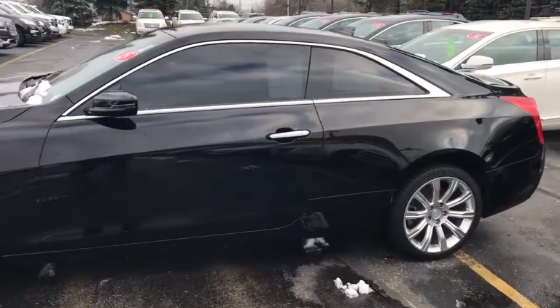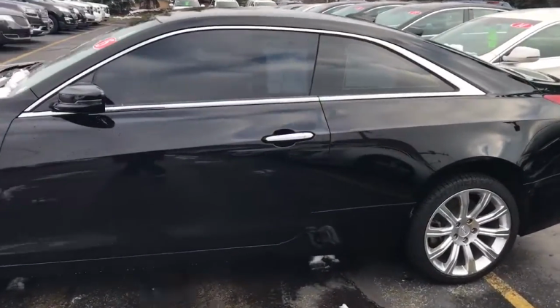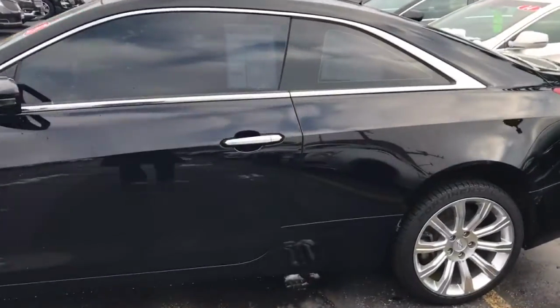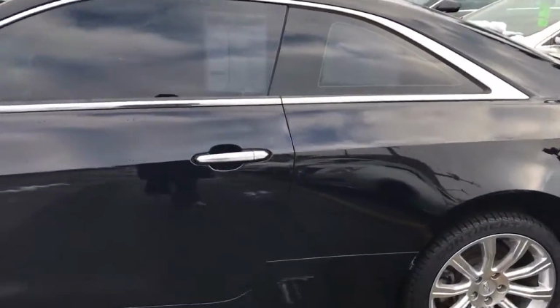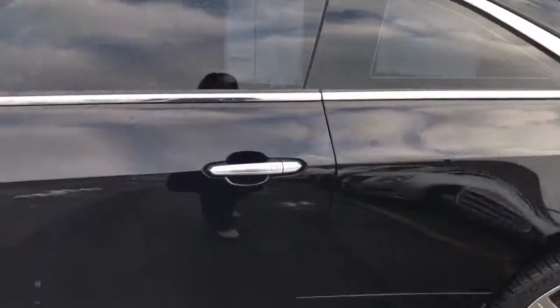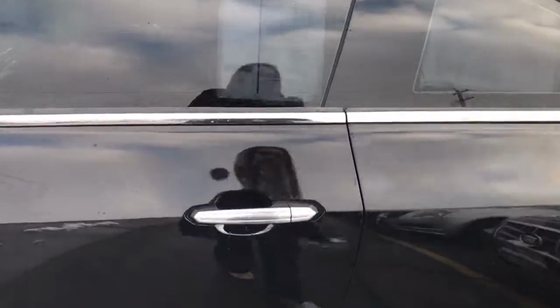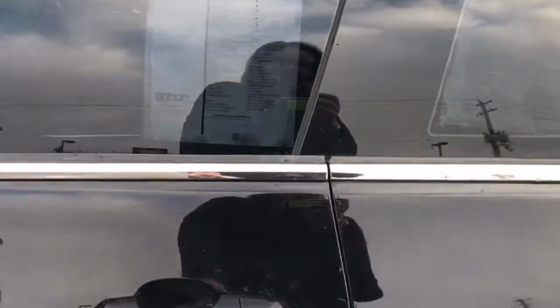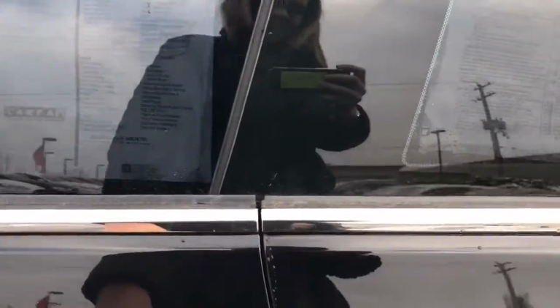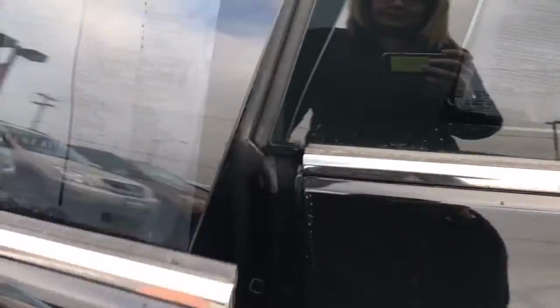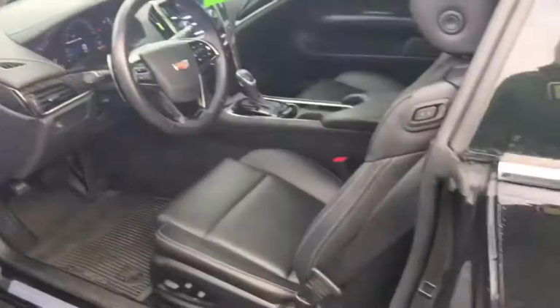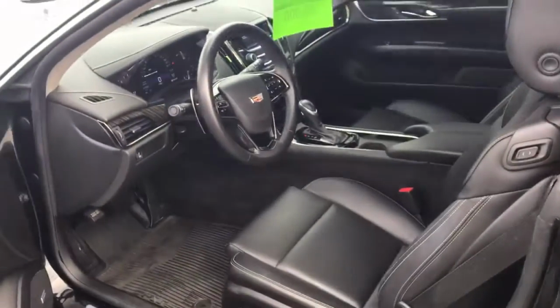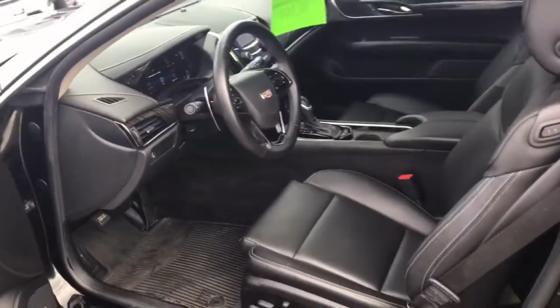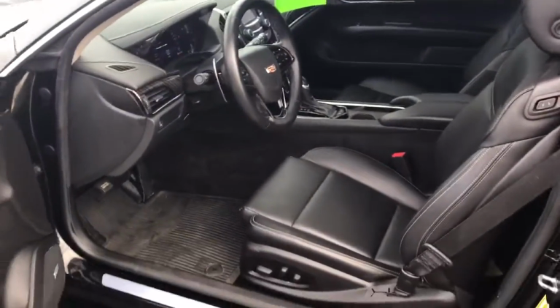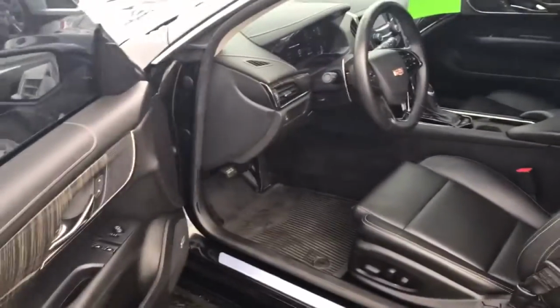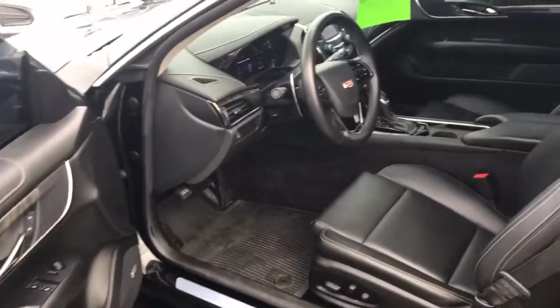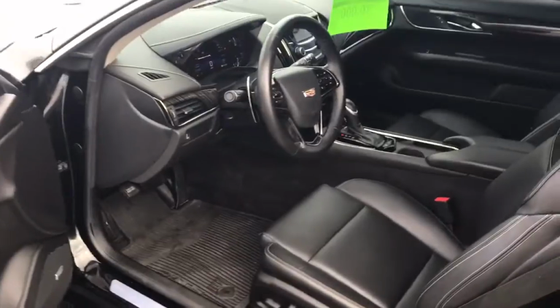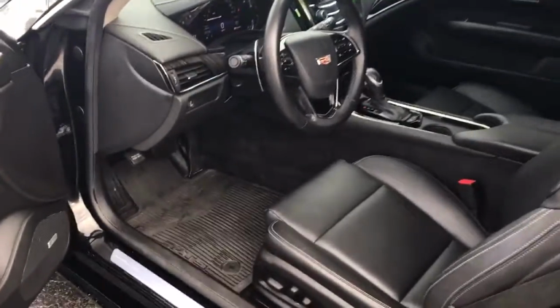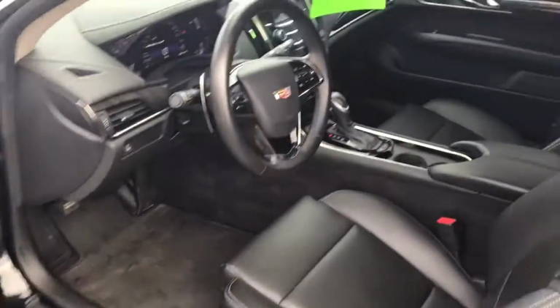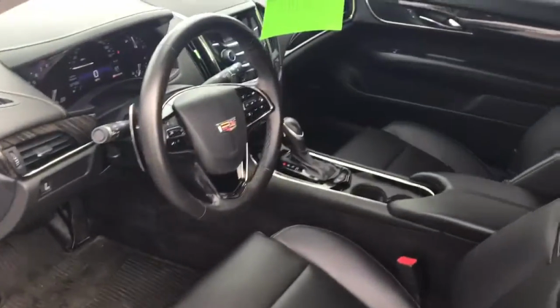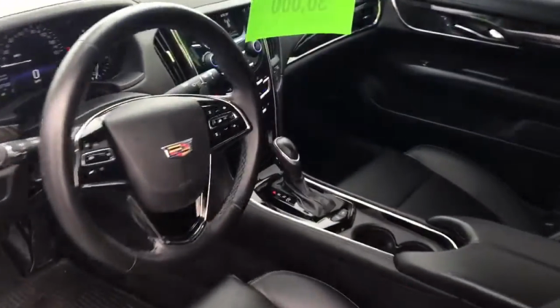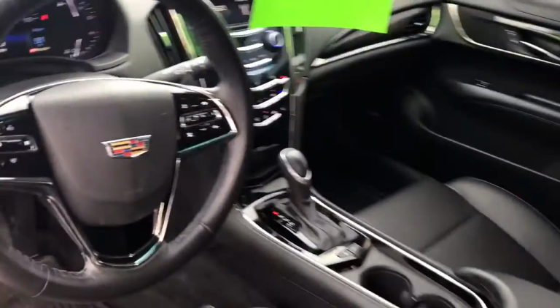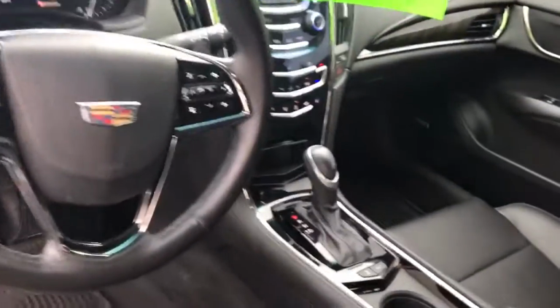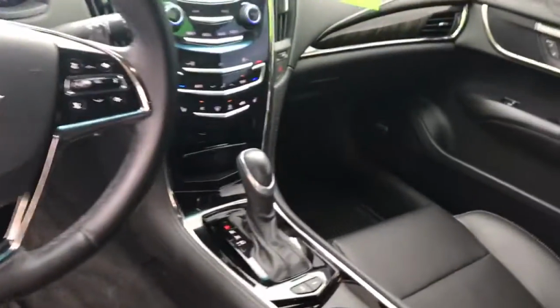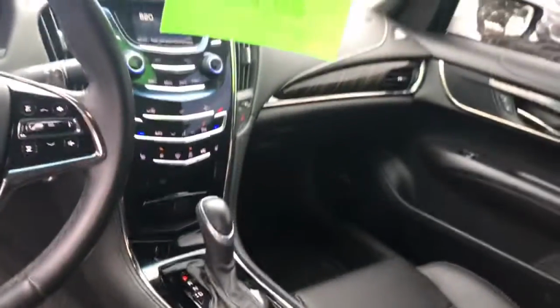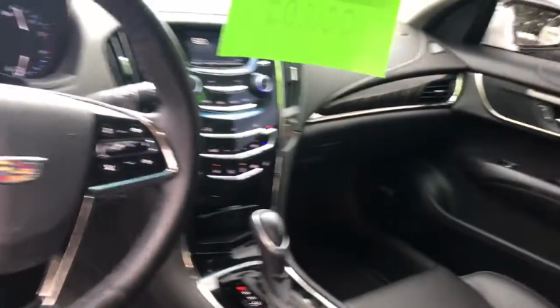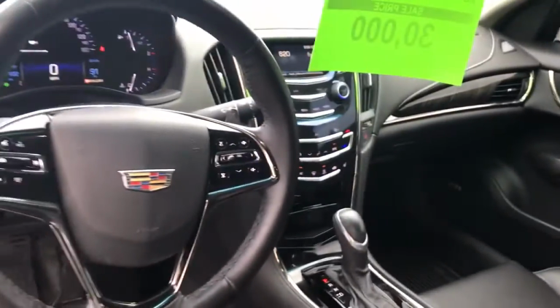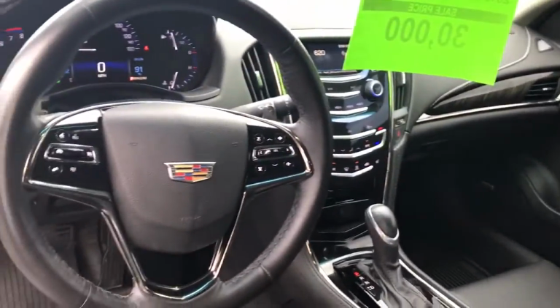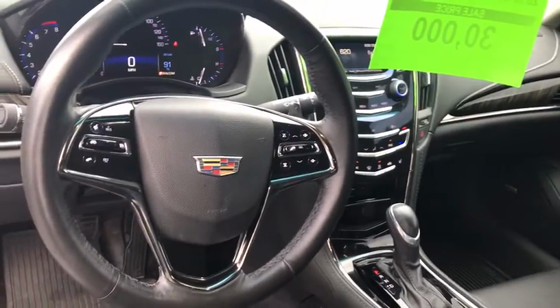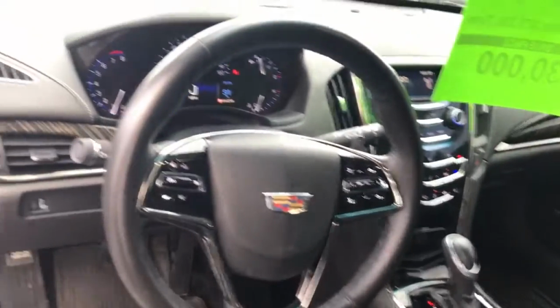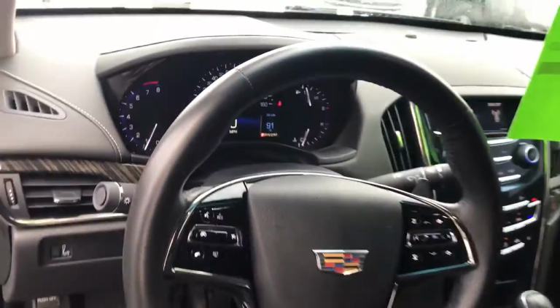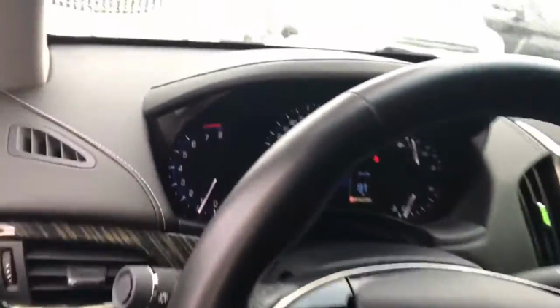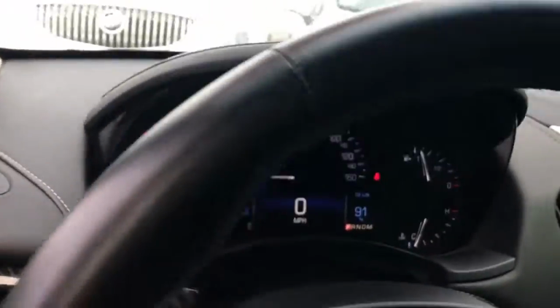You do get a certified warranty on the vehicle for six years, 70,000 mile bumper to bumper. This is the black on black. You have nice all-weather mats, heated seats, a backup camera, and this vehicle has just over 27,000 miles on it.